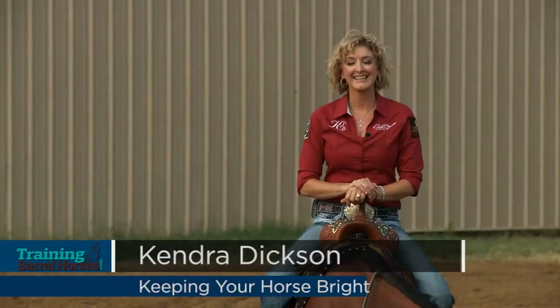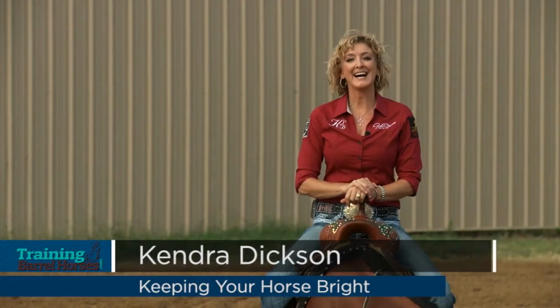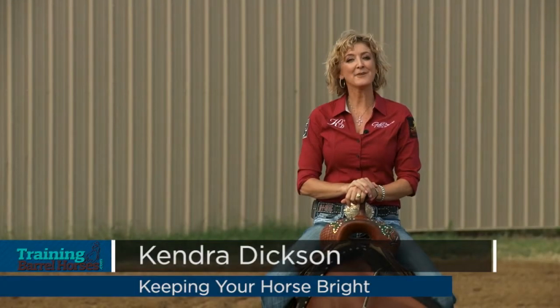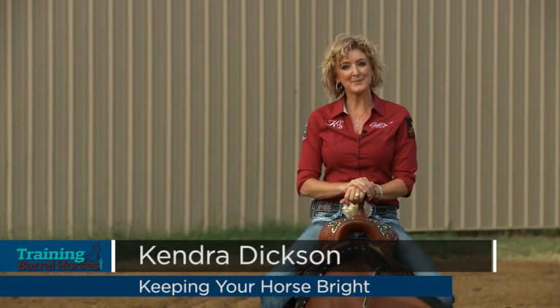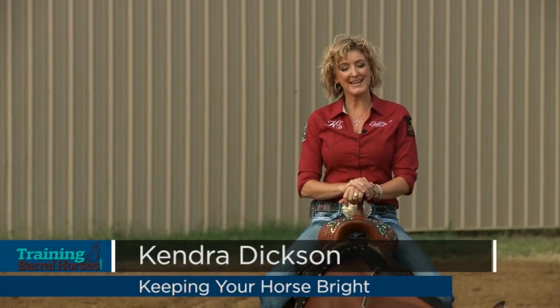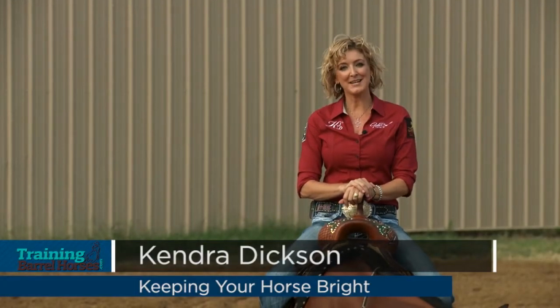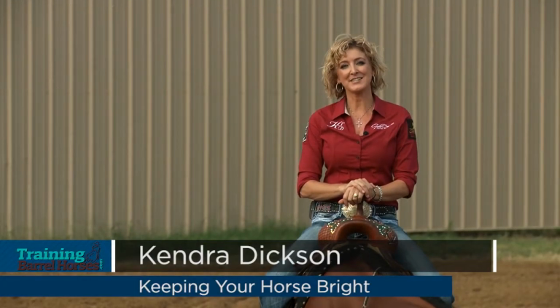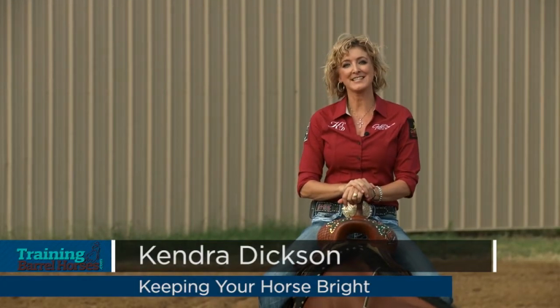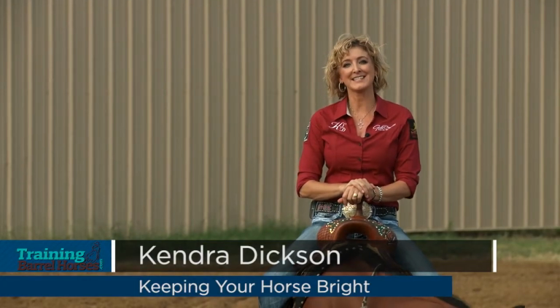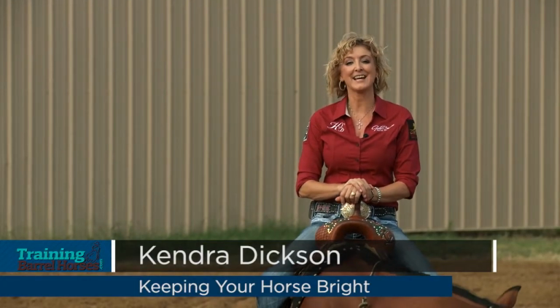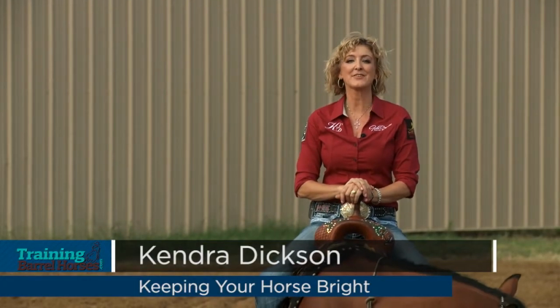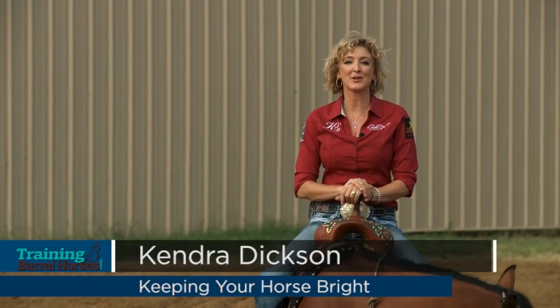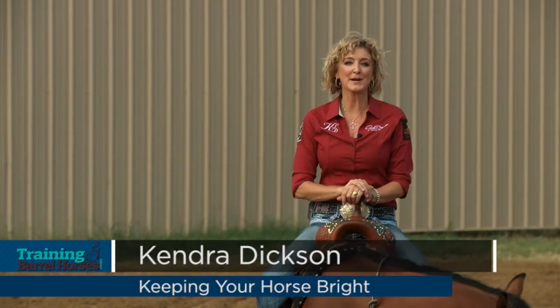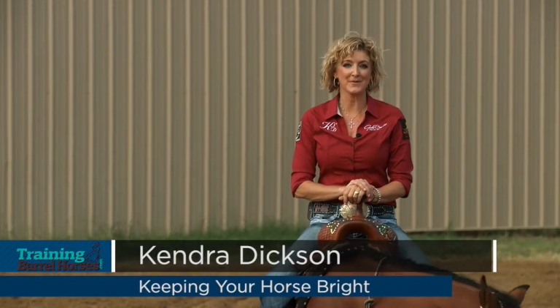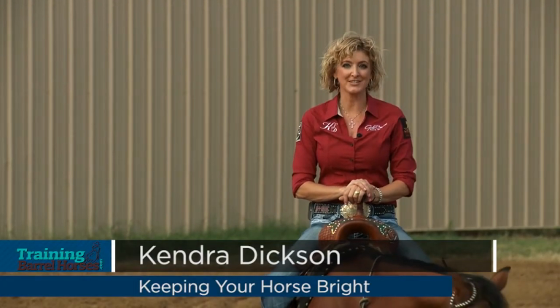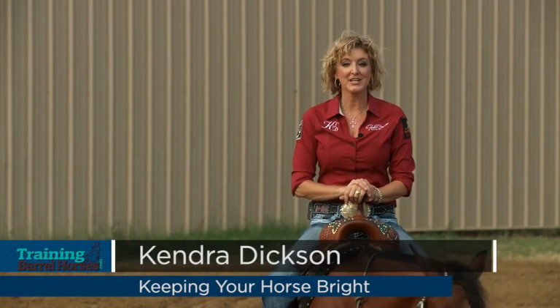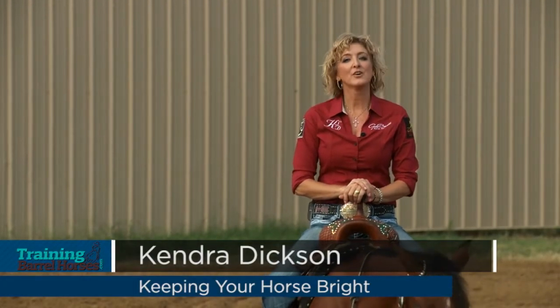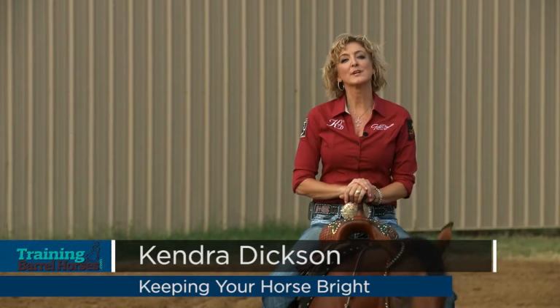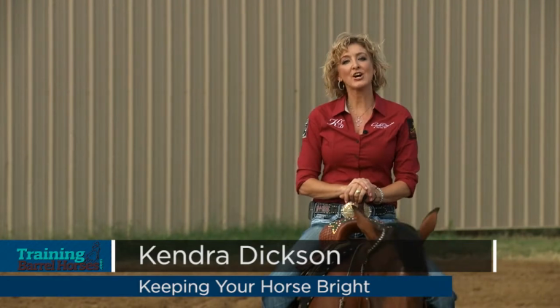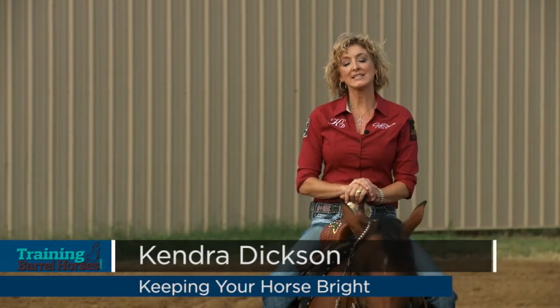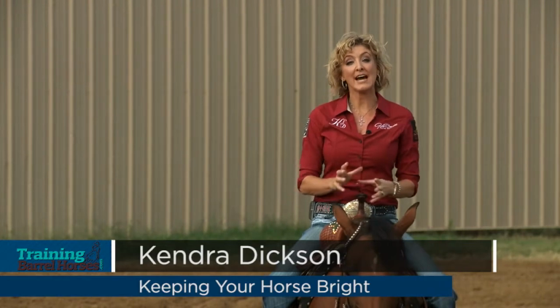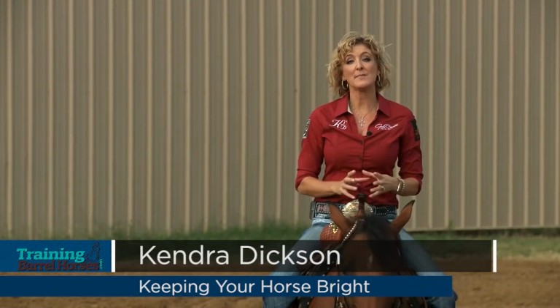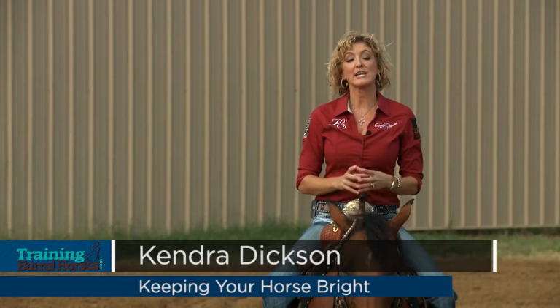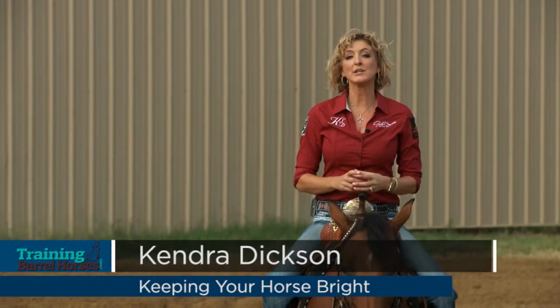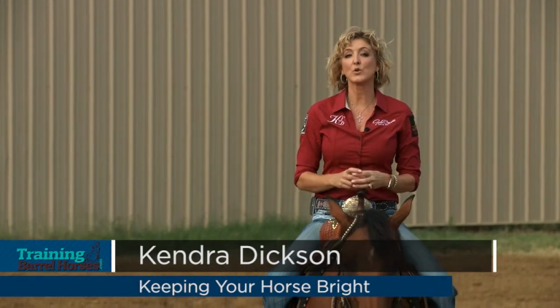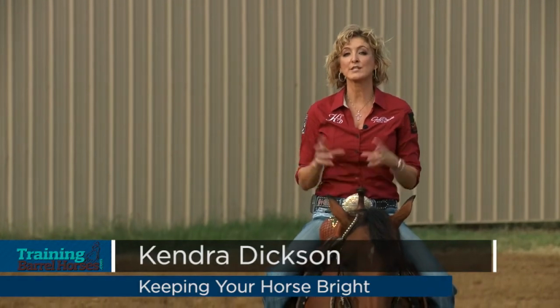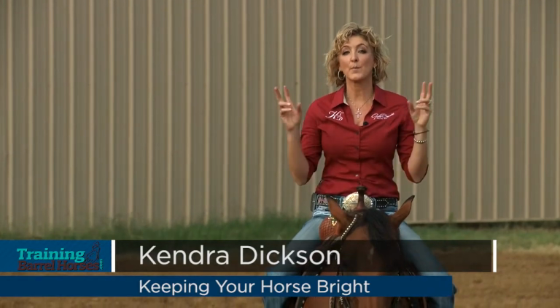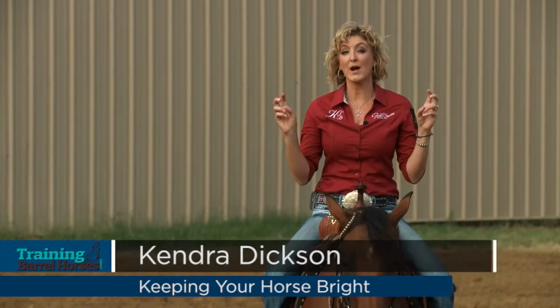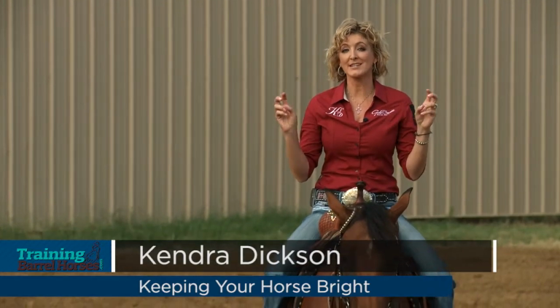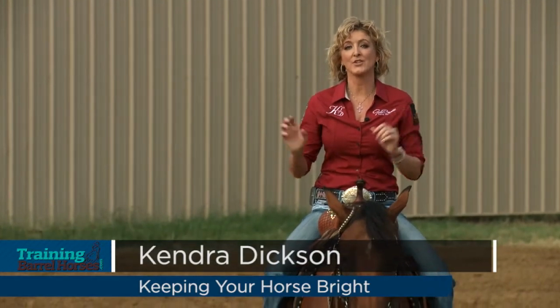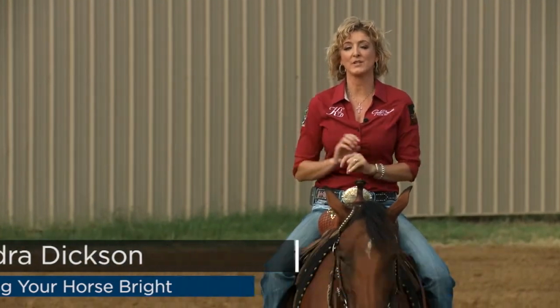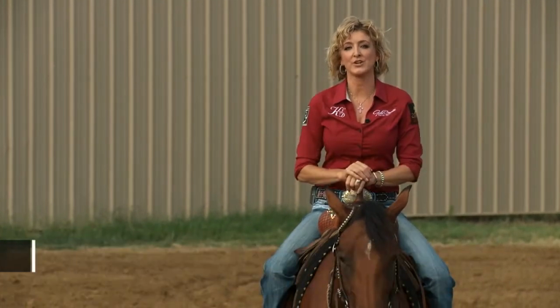Hi, welcome back. I'm Kendra Dixon and I'm here at Gold Buckle Ranch.